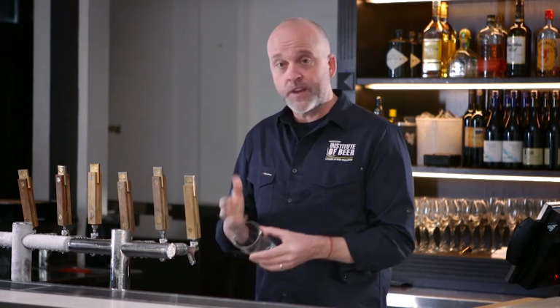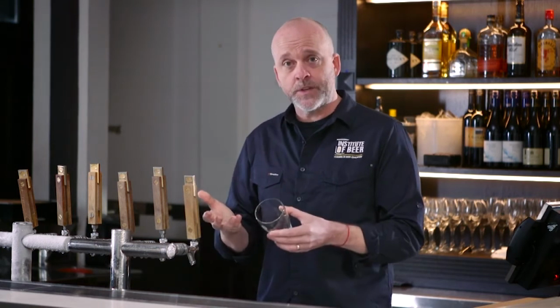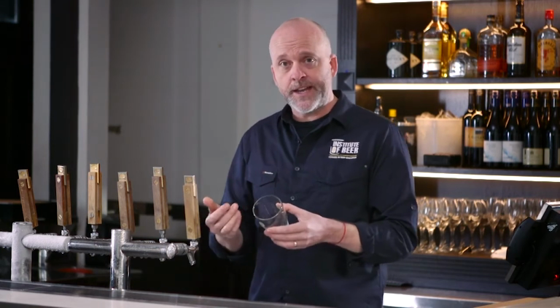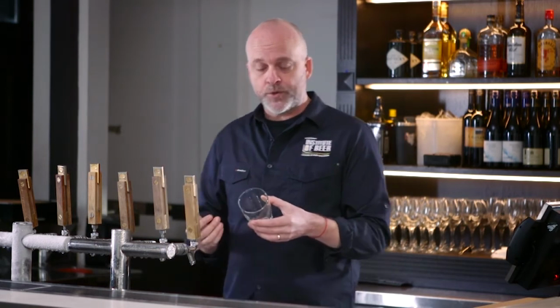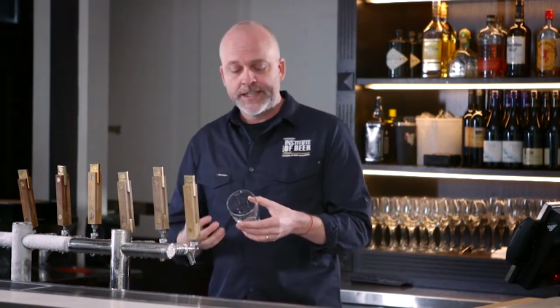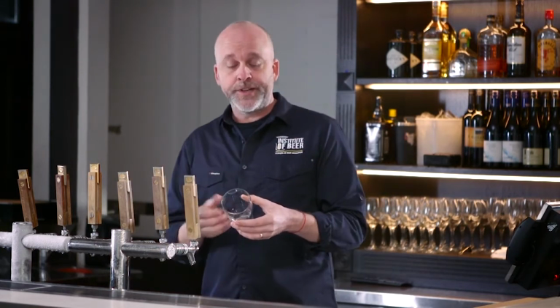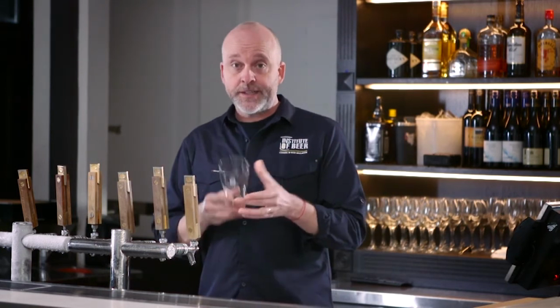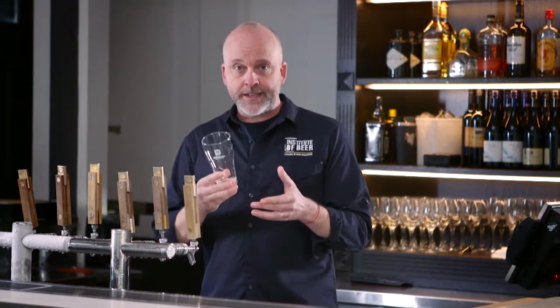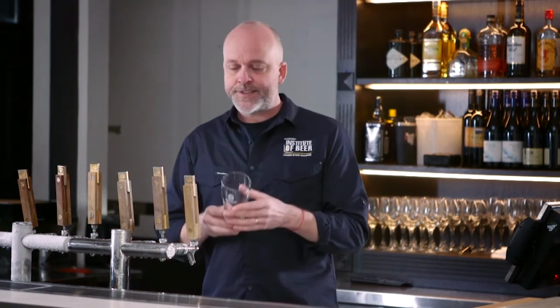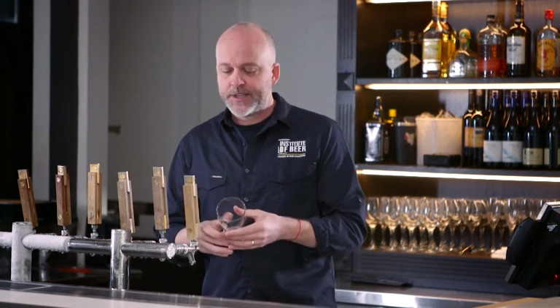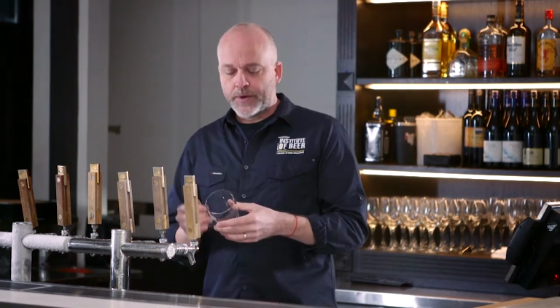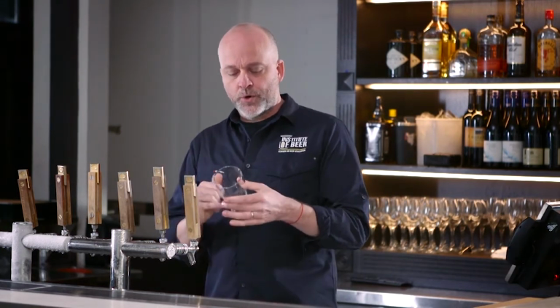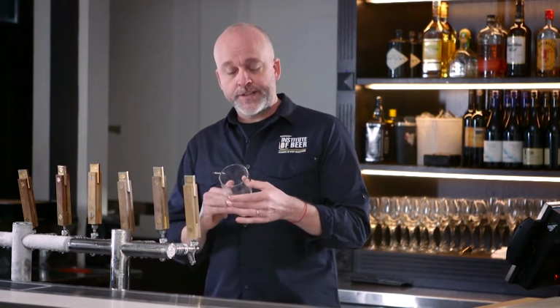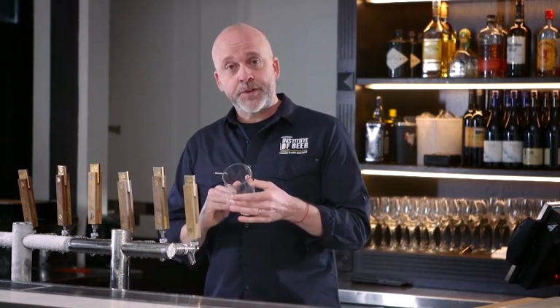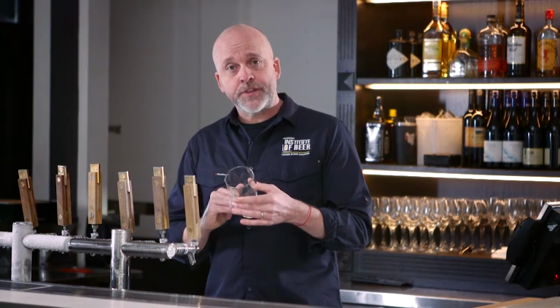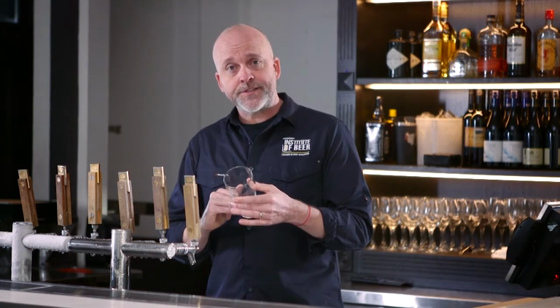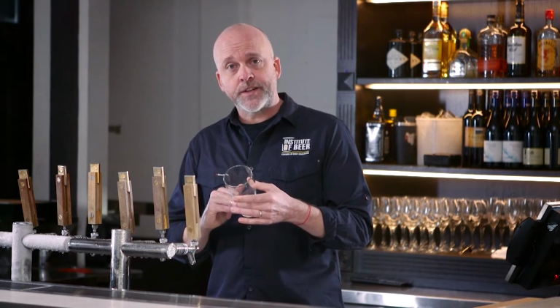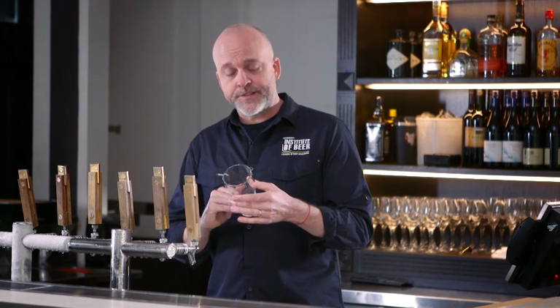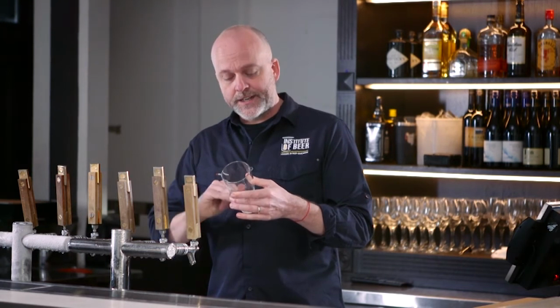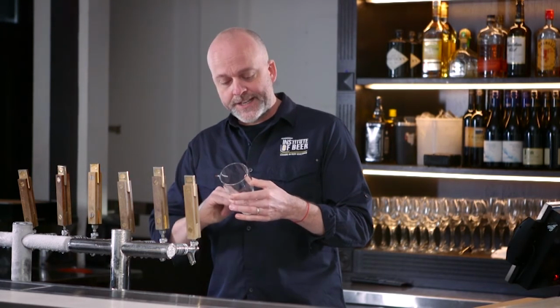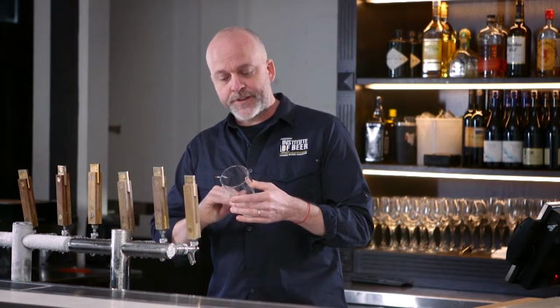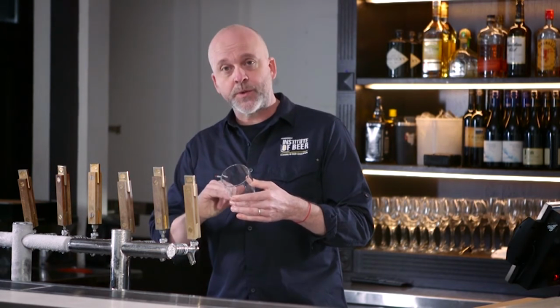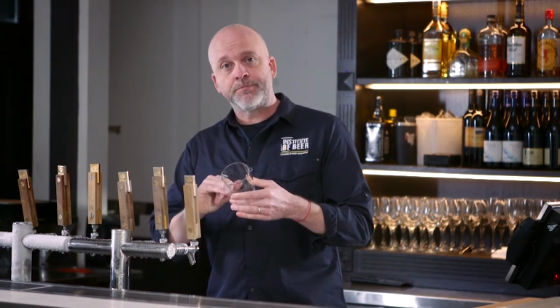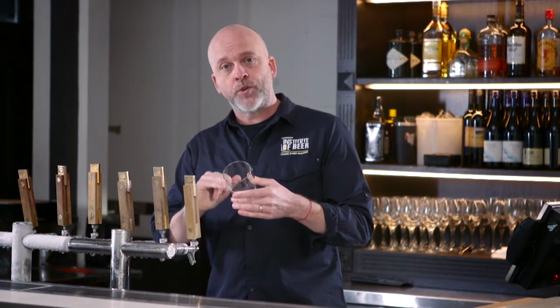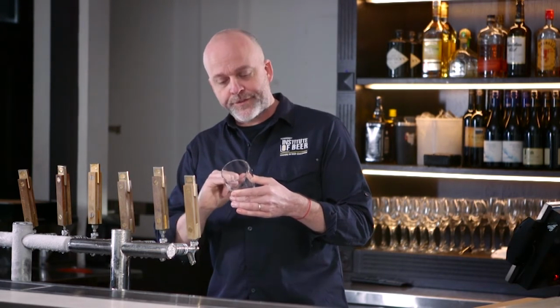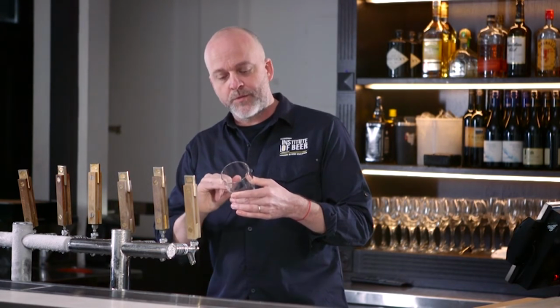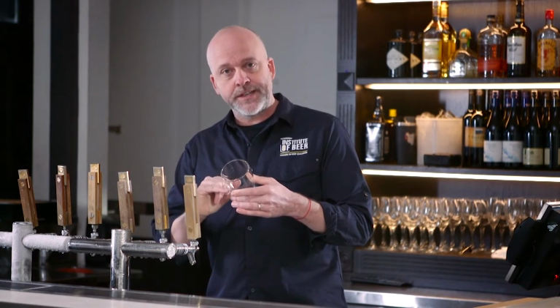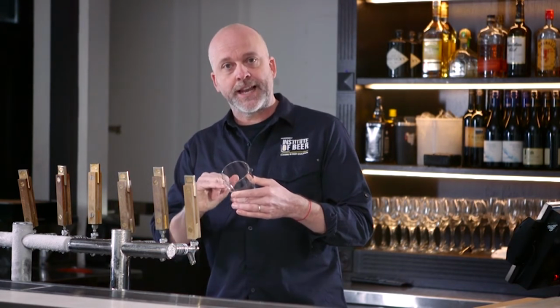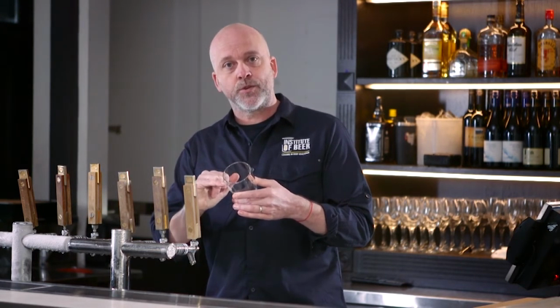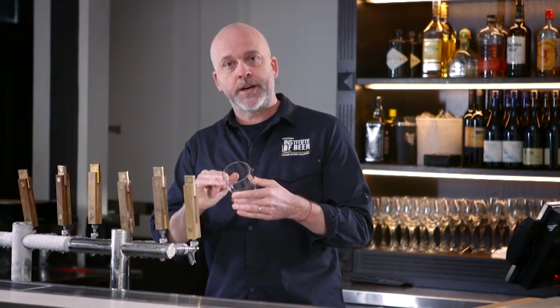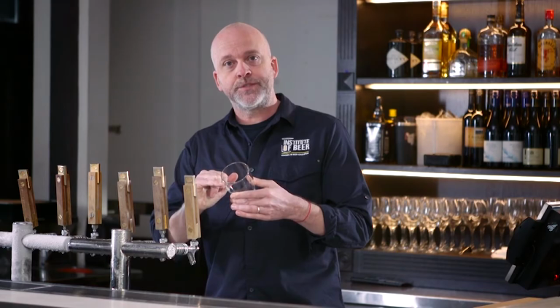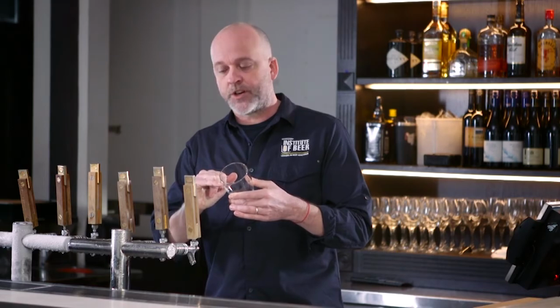So we'll go ahead and pour. We need a beer clean glass. We're going to pour into the bottom of the glass quite aggressively, and then as it fills, we're going to pour where the foam meets the glass all the way up to the top.